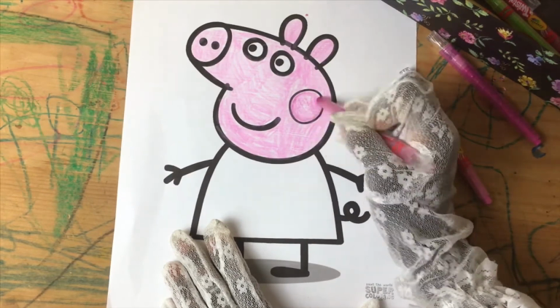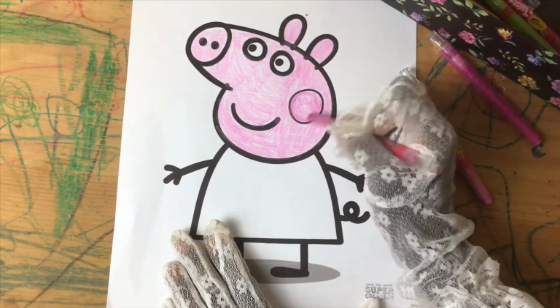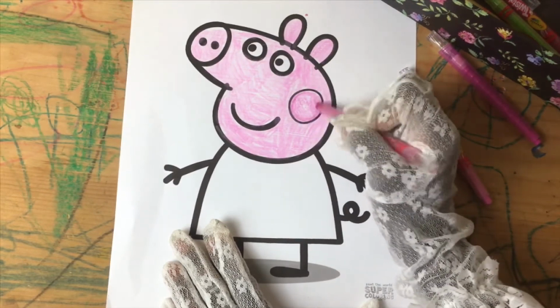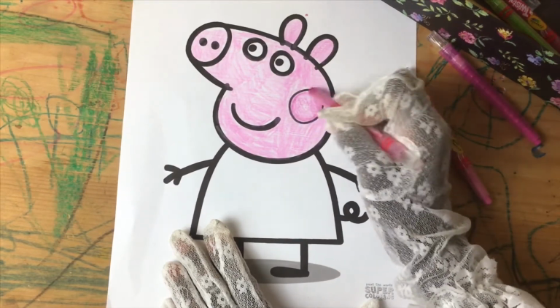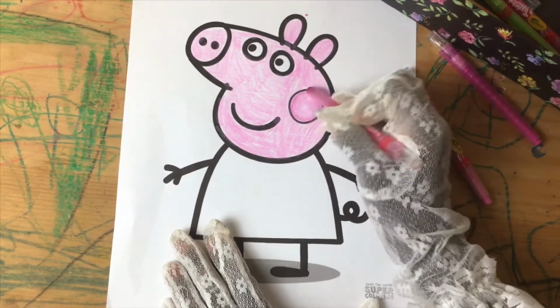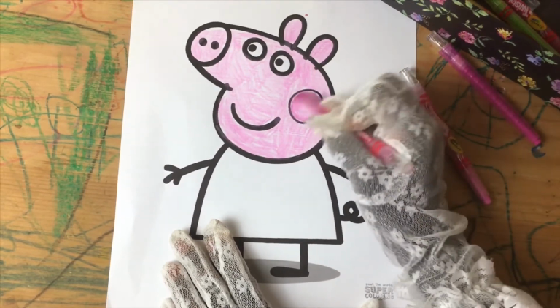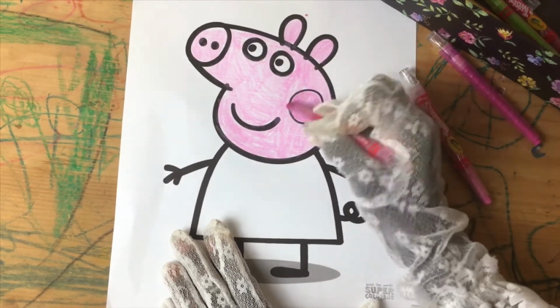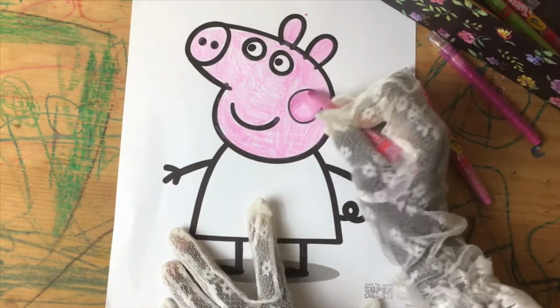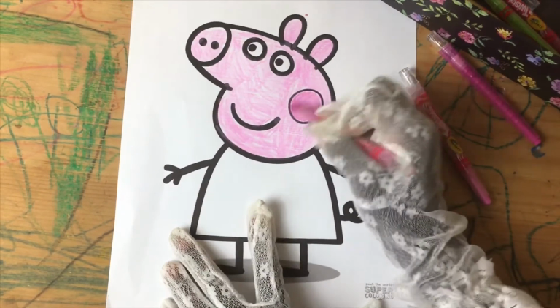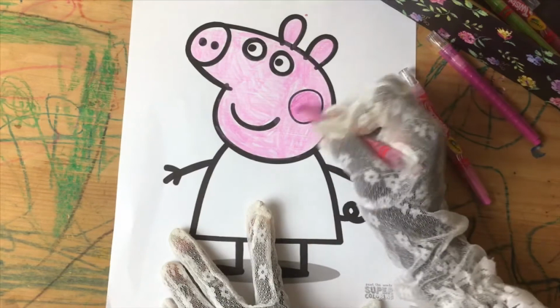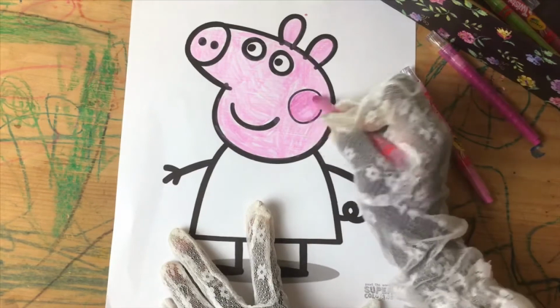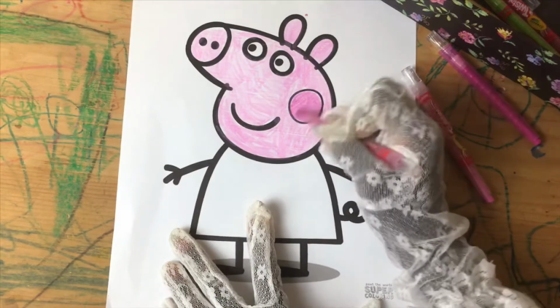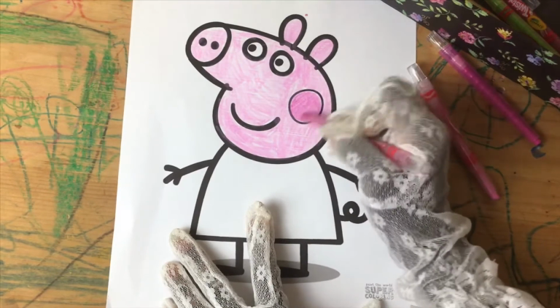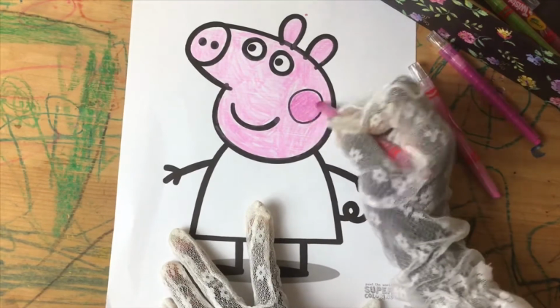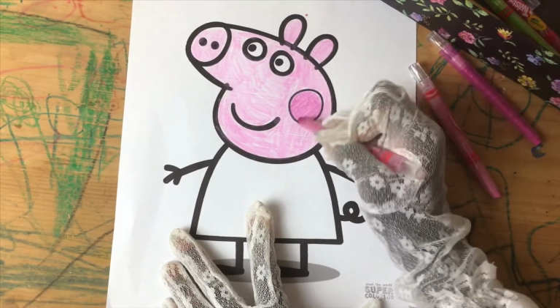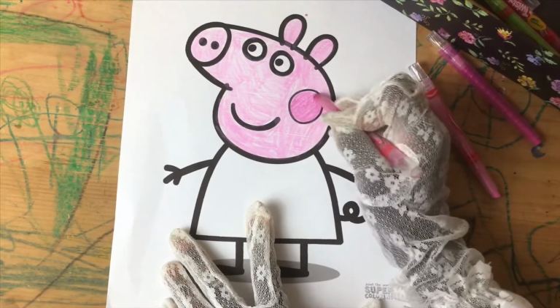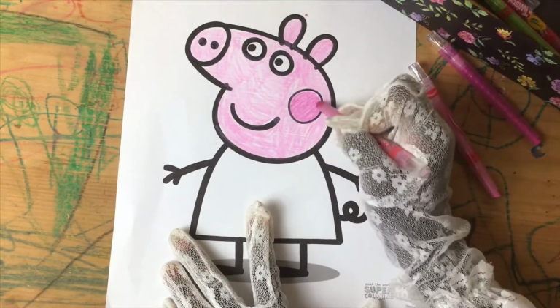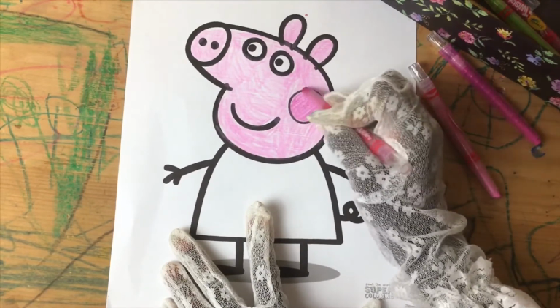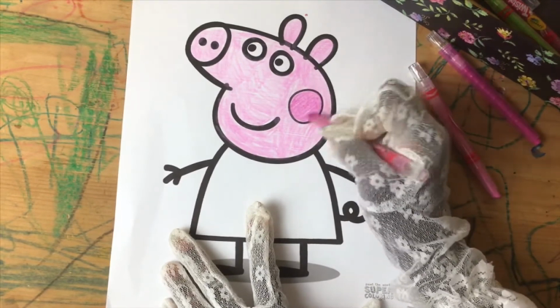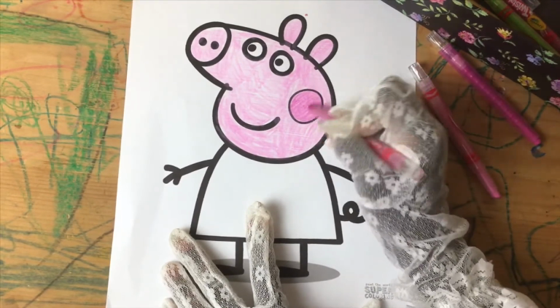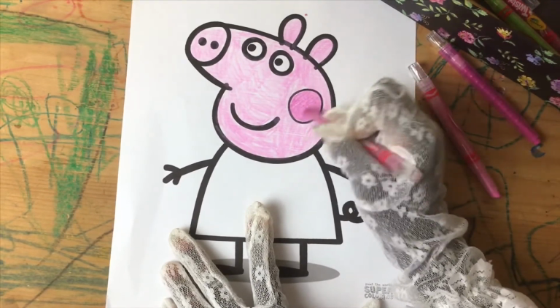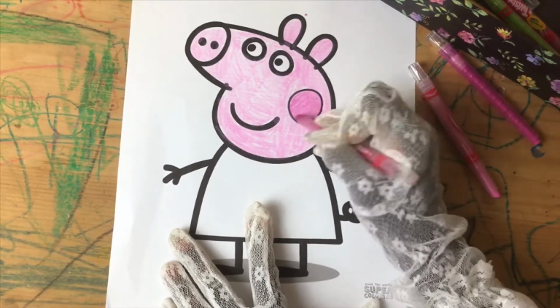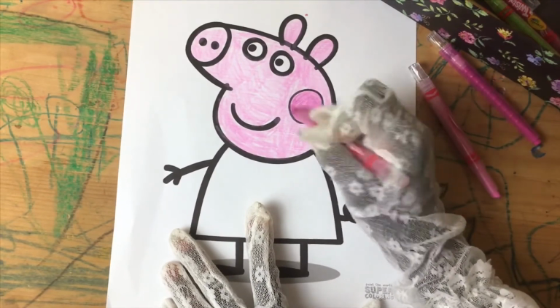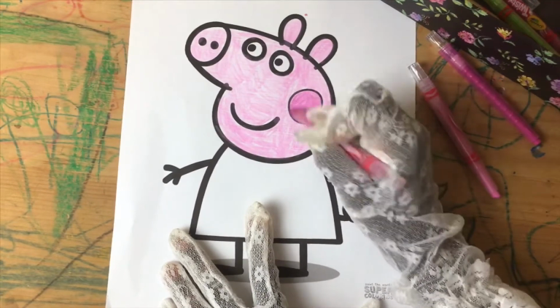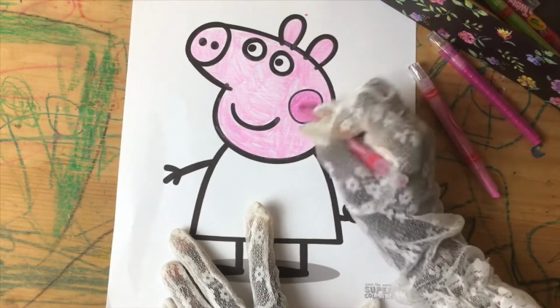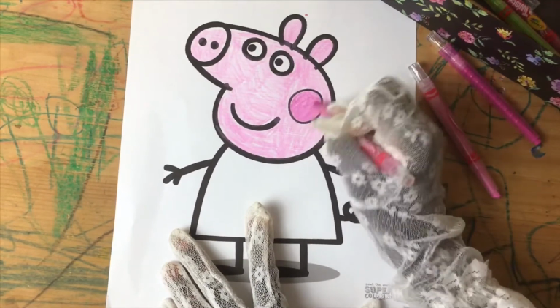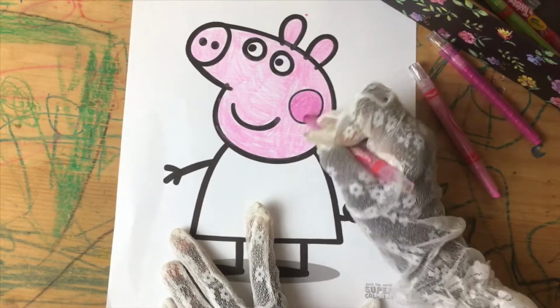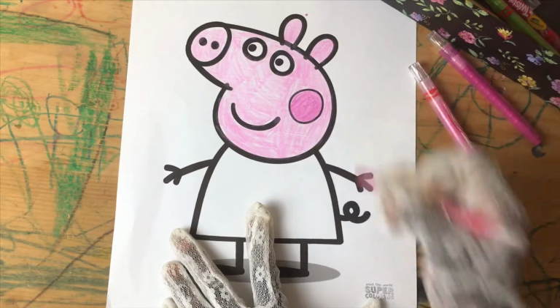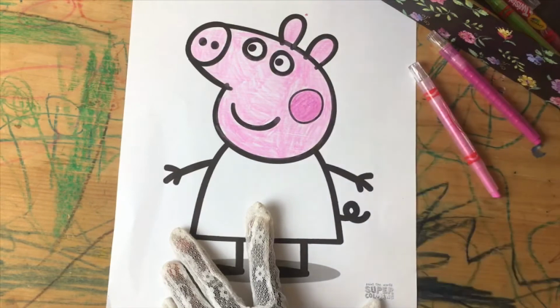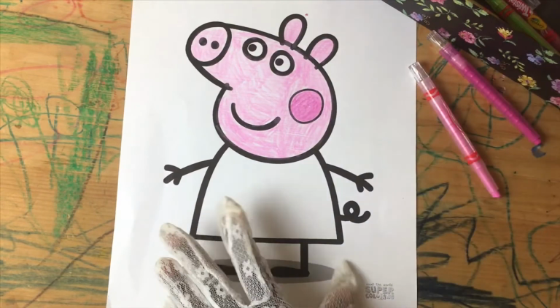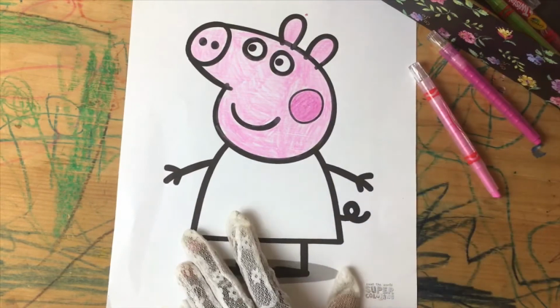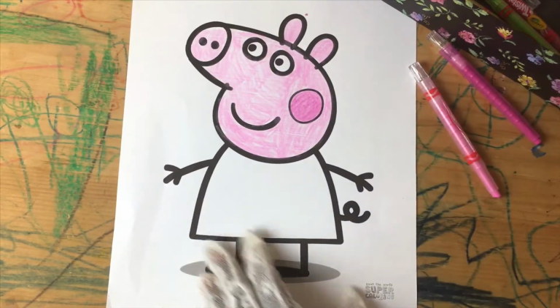Let's color her cheeks once again a dark pink. I'm going to put a lot of water on this one.